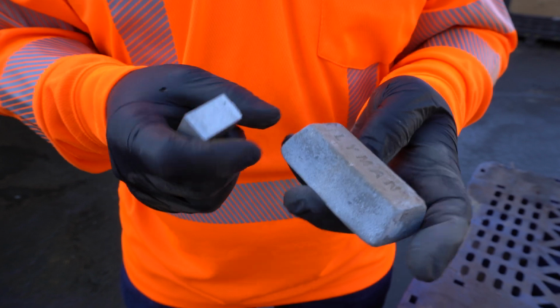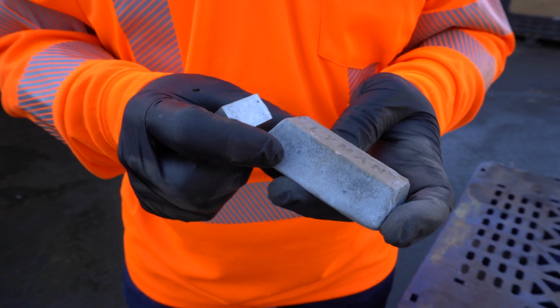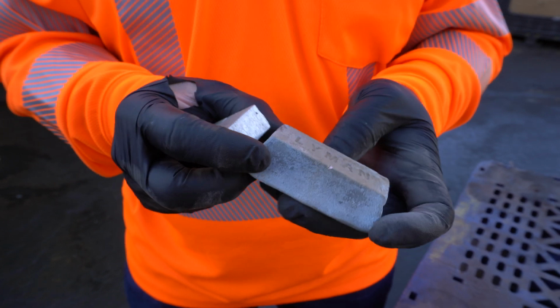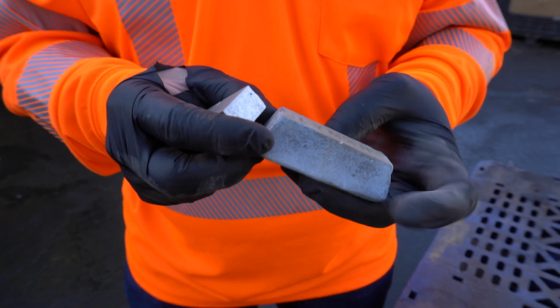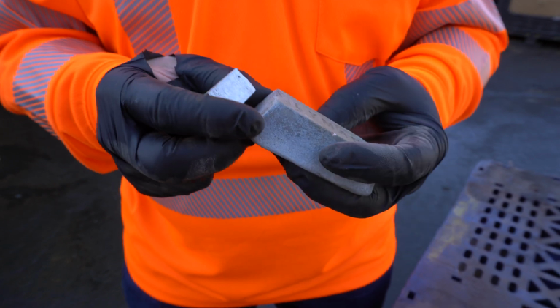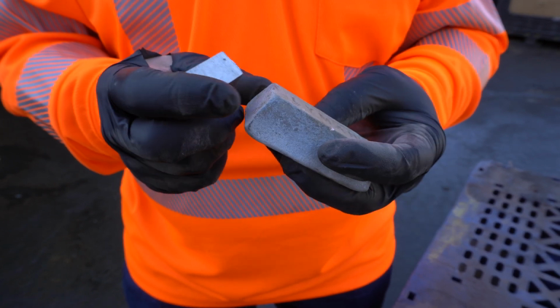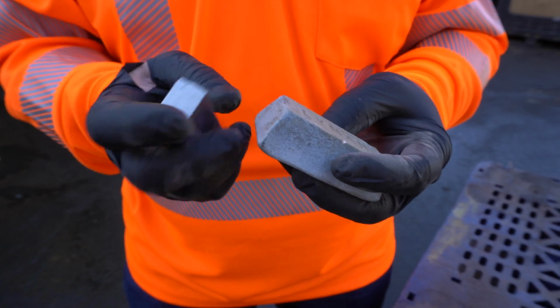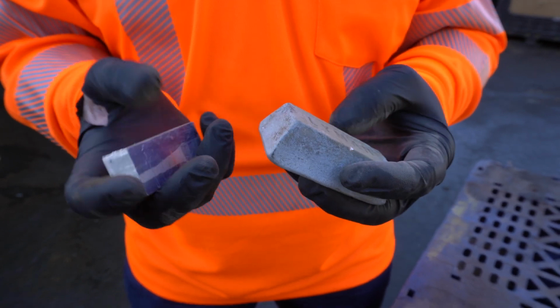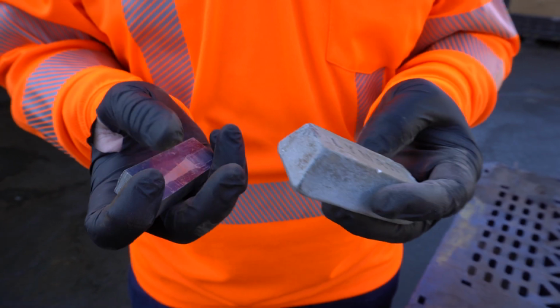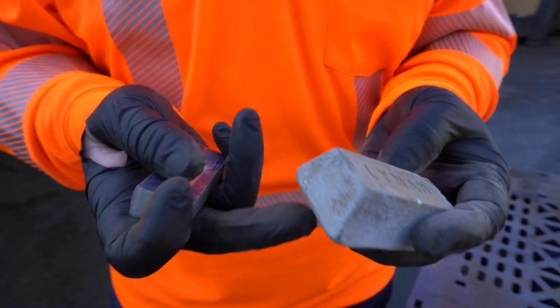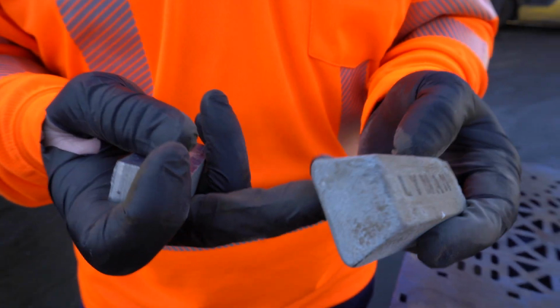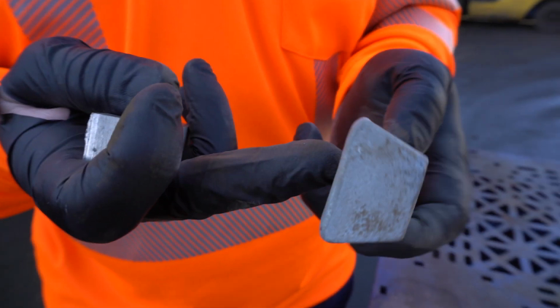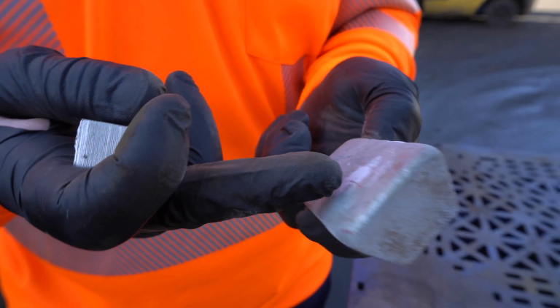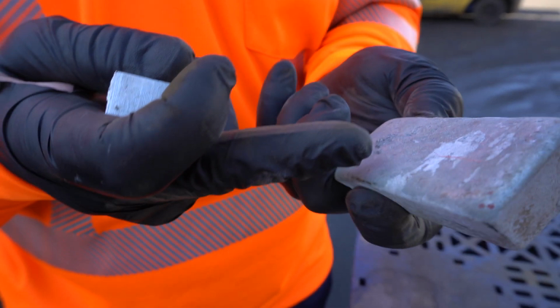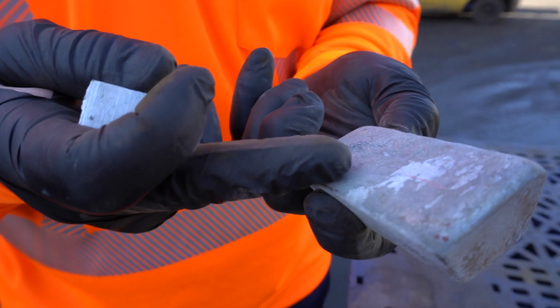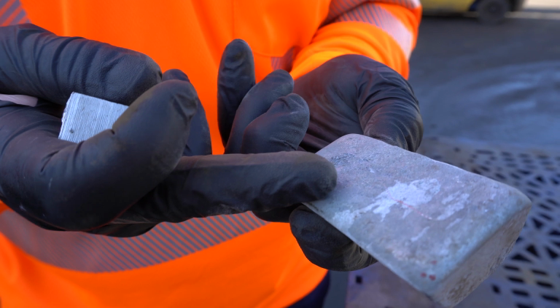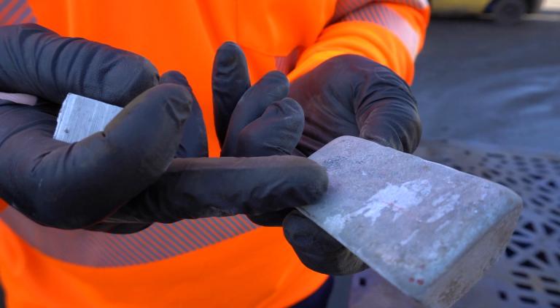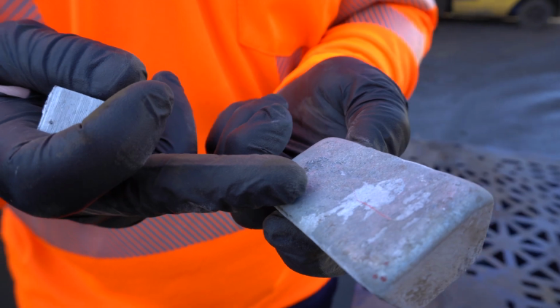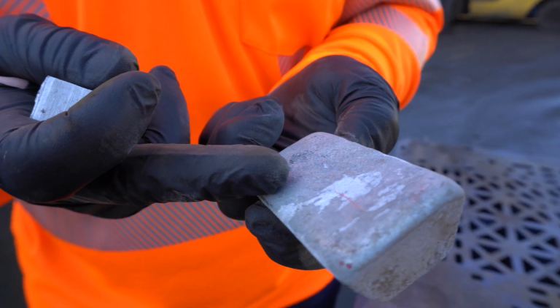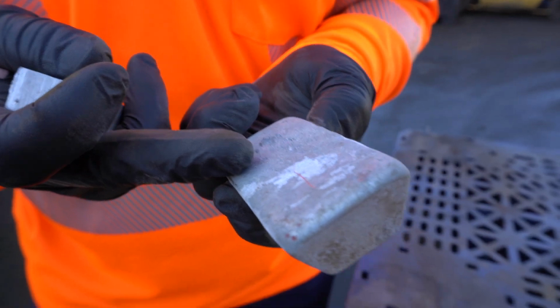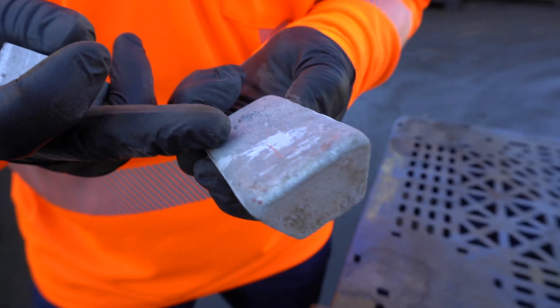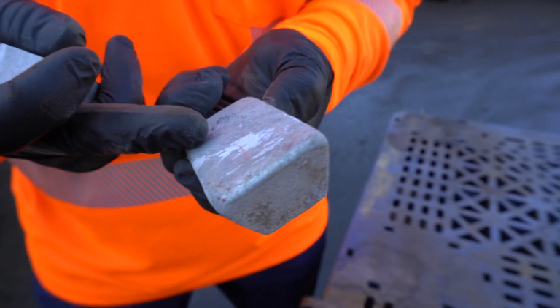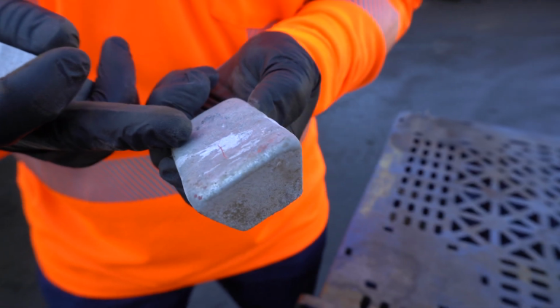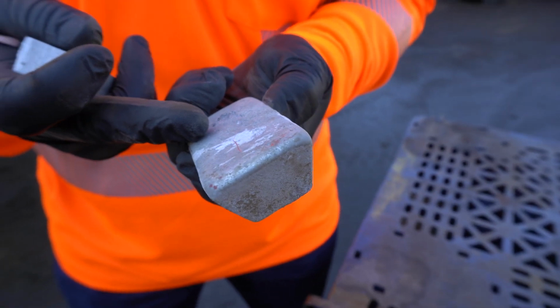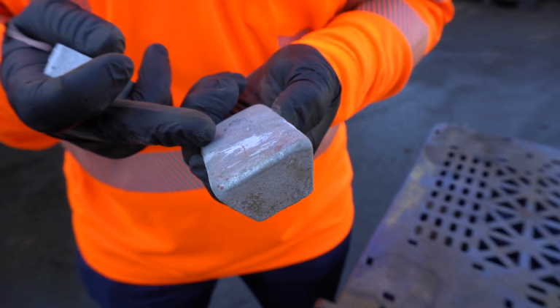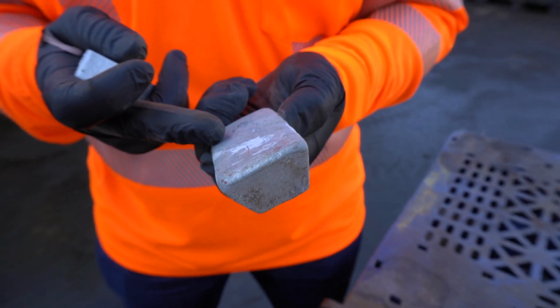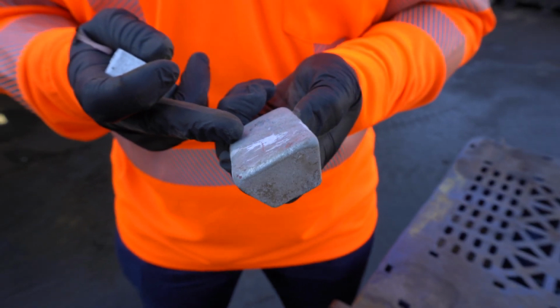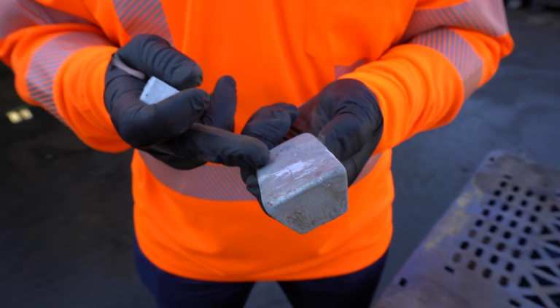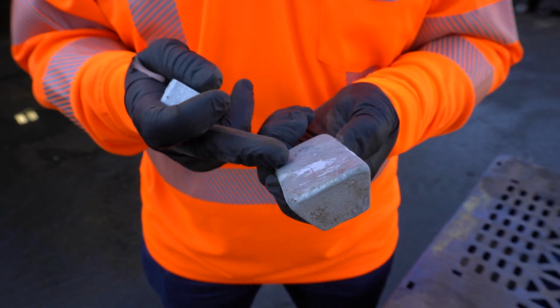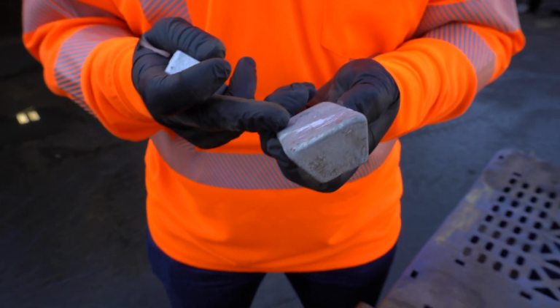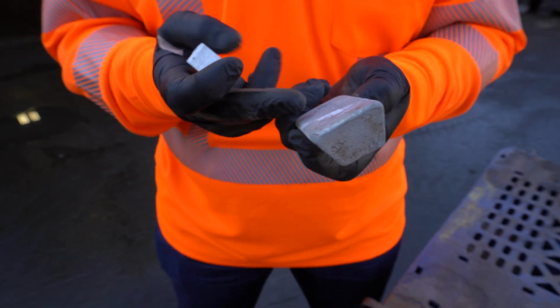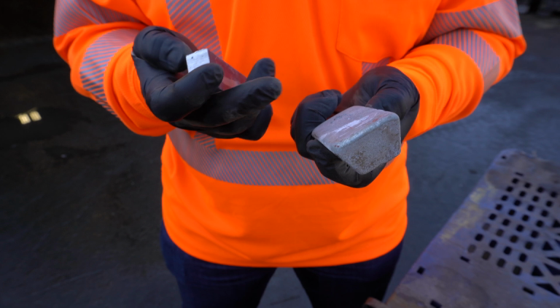This piece of zinc absolutely has value to it, but your scrap yards, unless you have a lot of it, are not going to pay you near the price of aluminum because it's that much harder to sell.